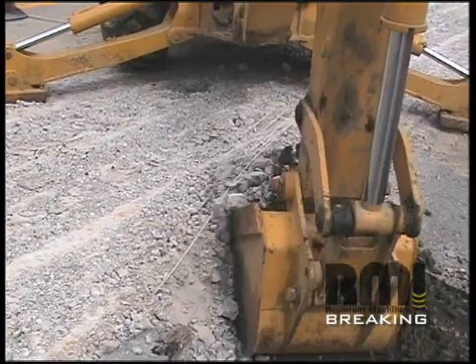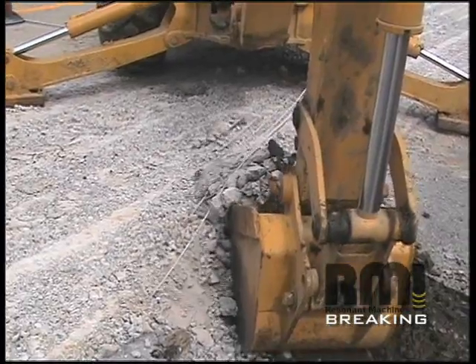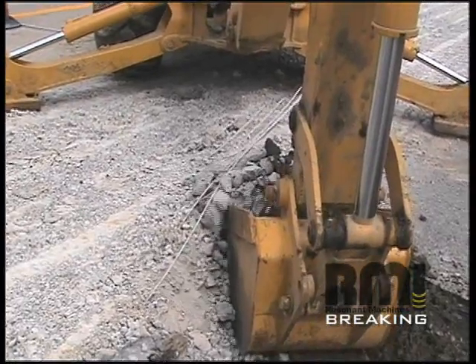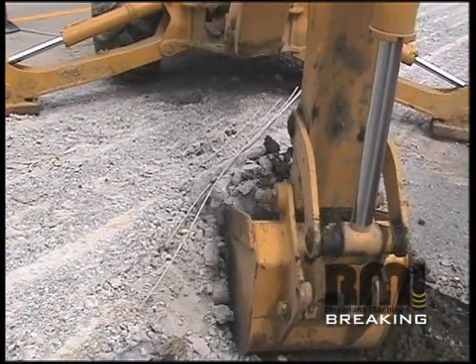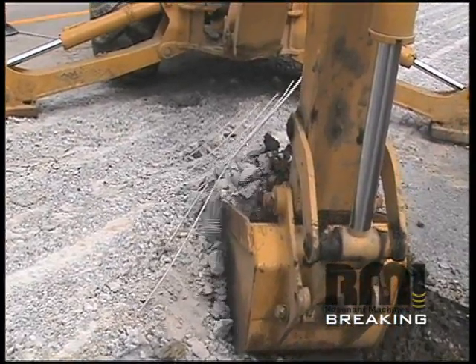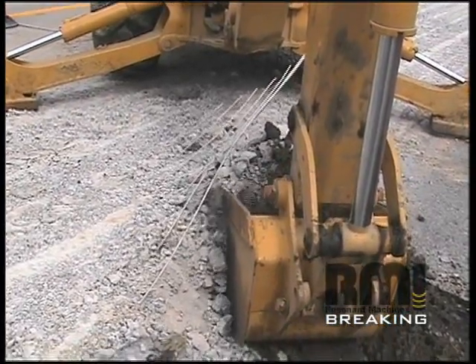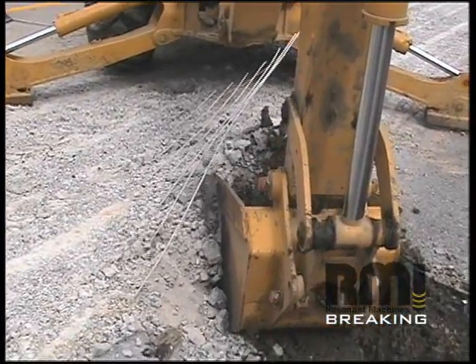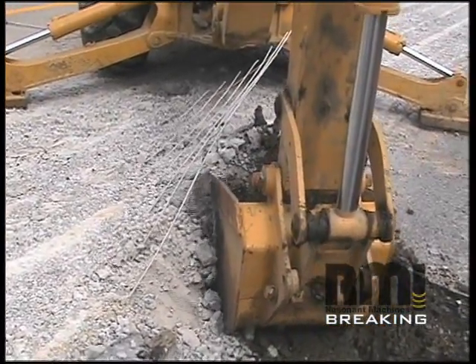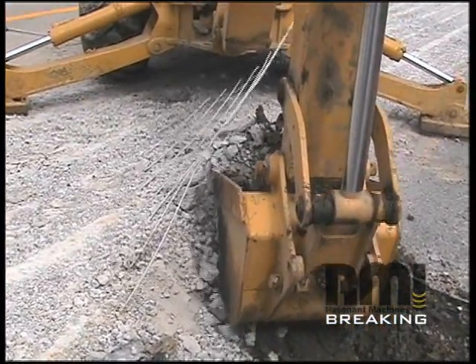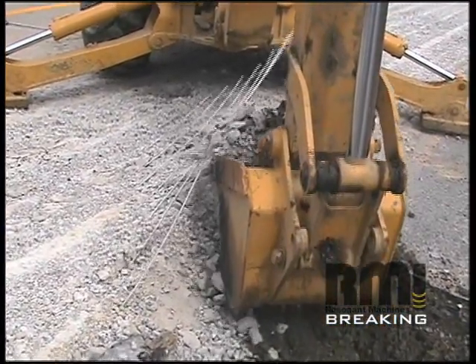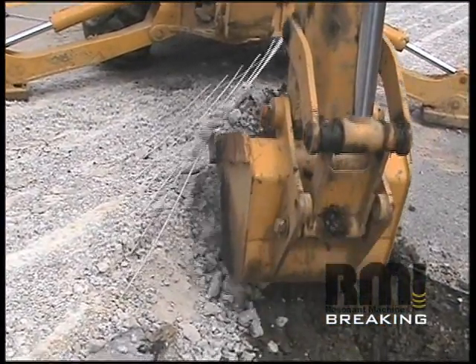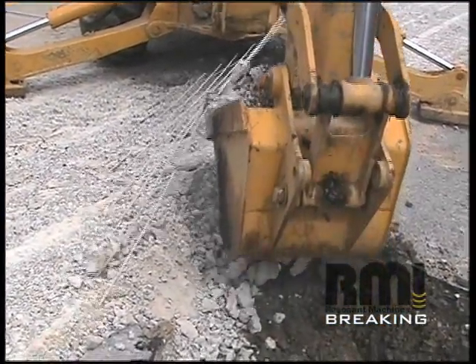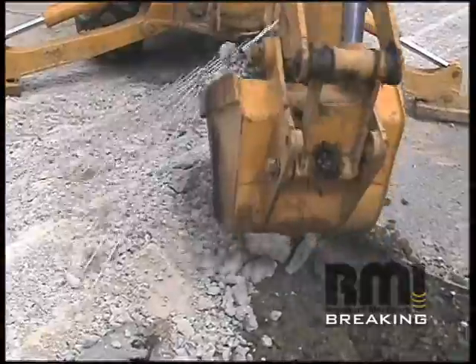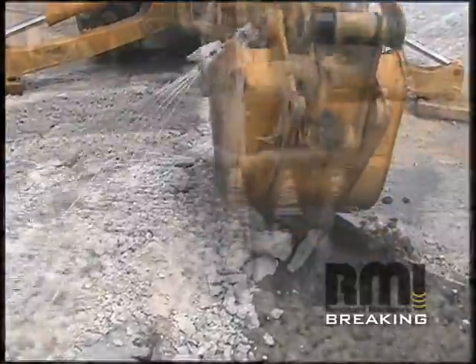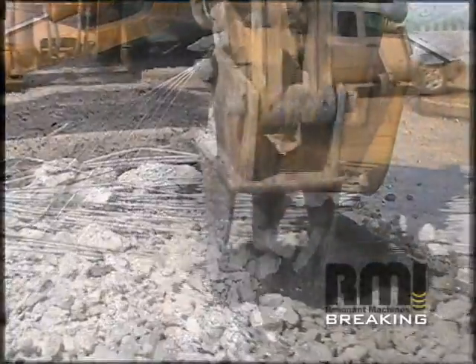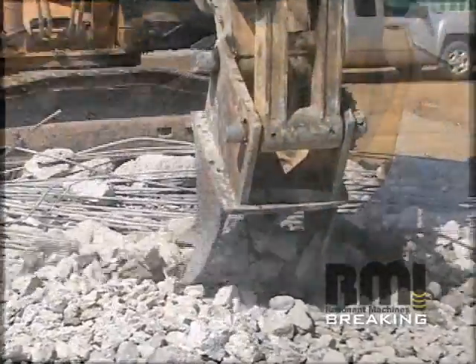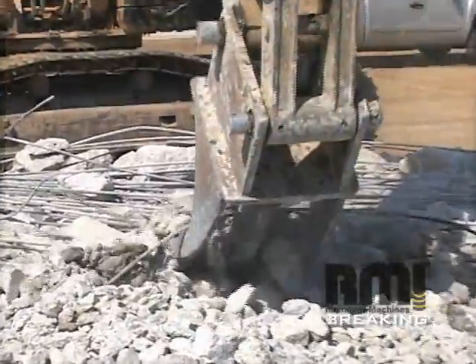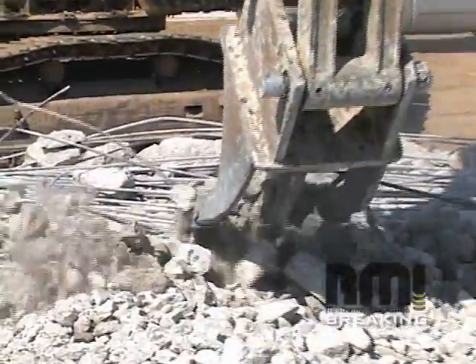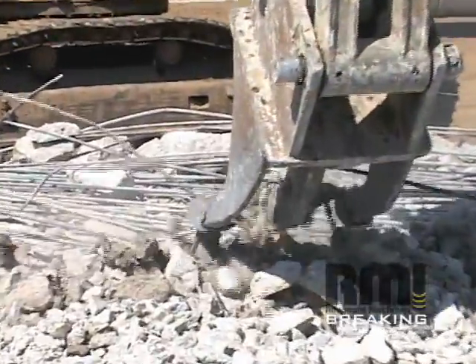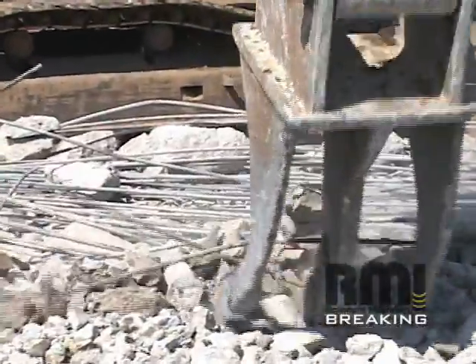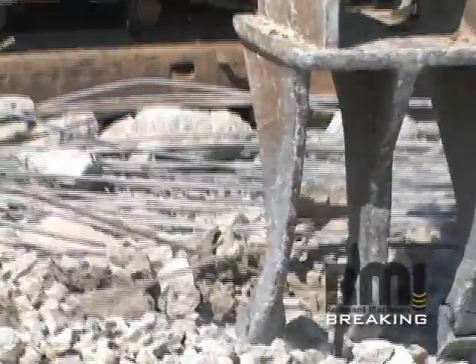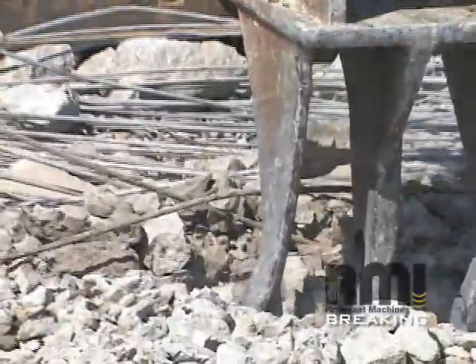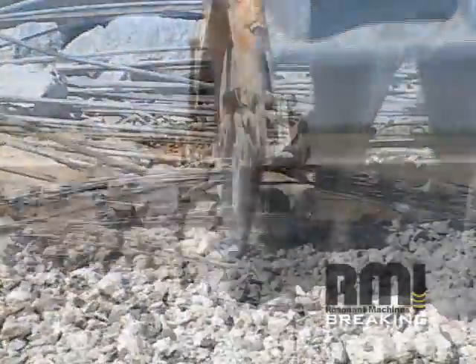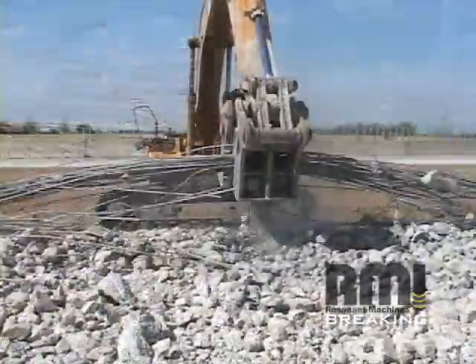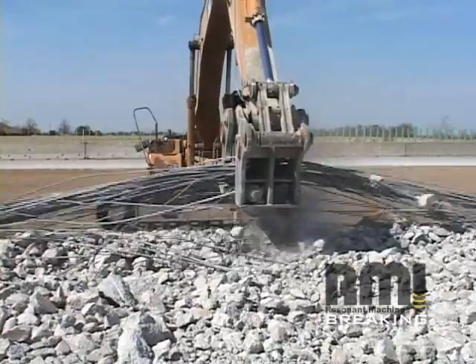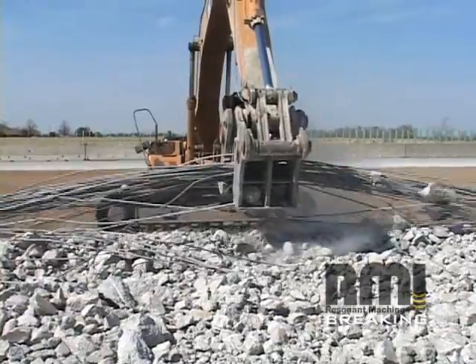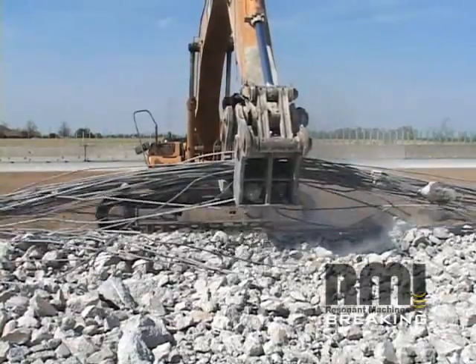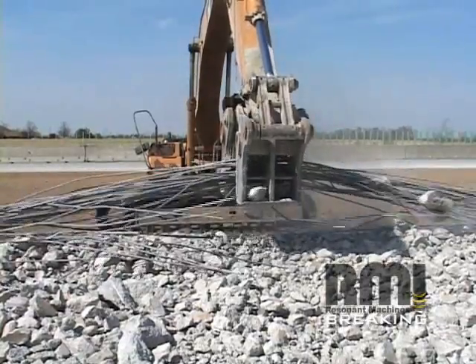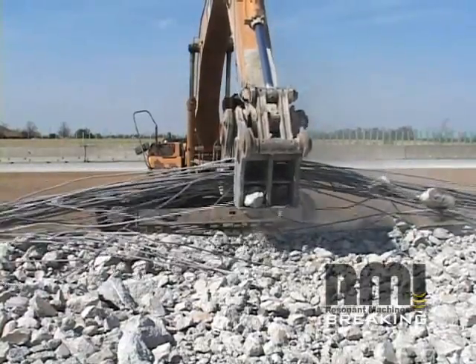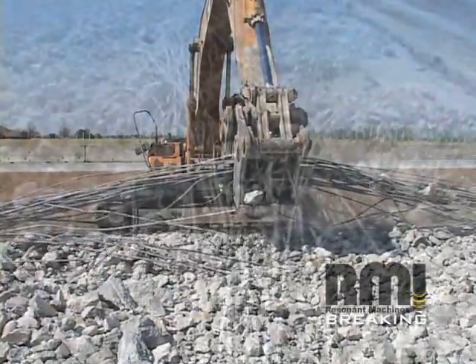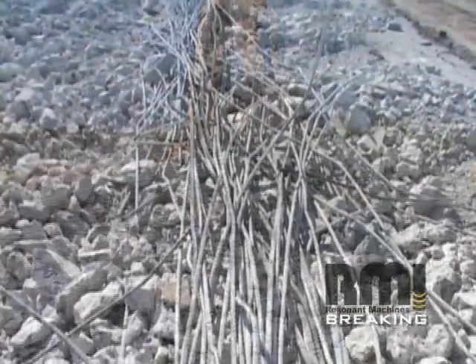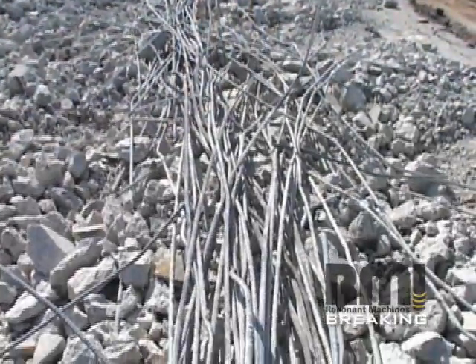As you can see, the wire mesh is completely debonded and ready for recycling. The resonant process allowed this contractor to cleanly remove the rebar from the rubble.